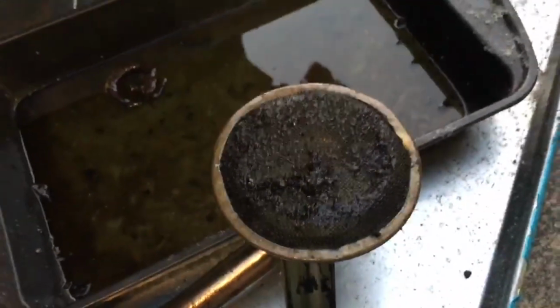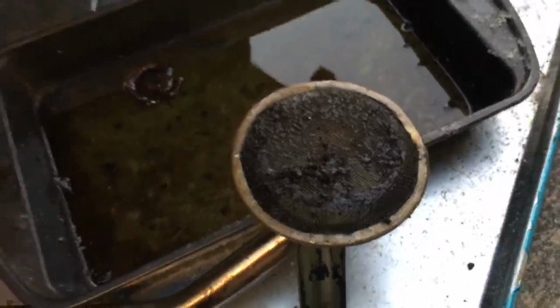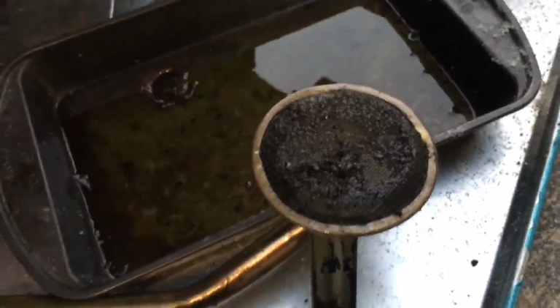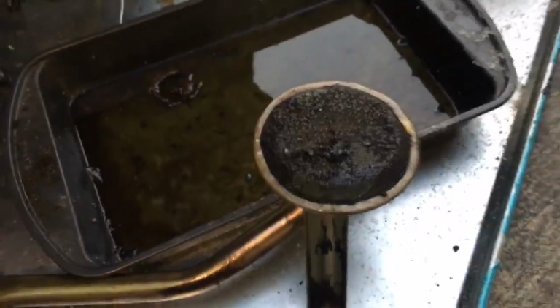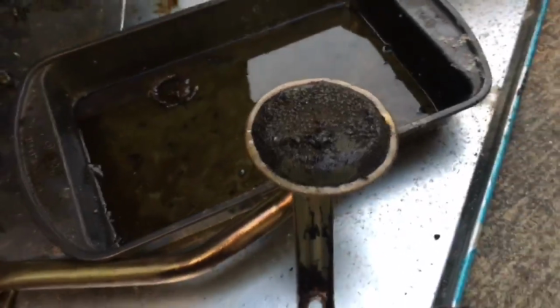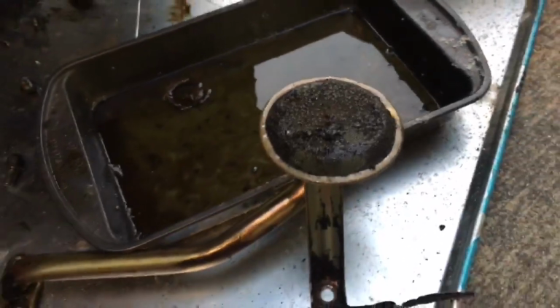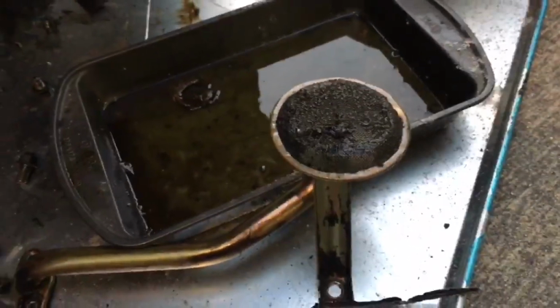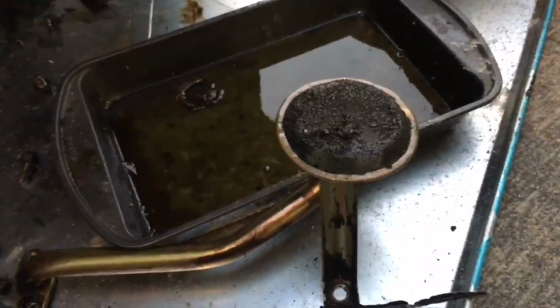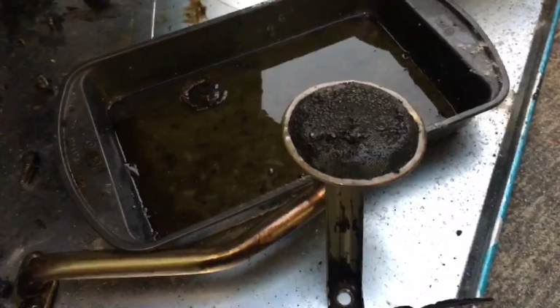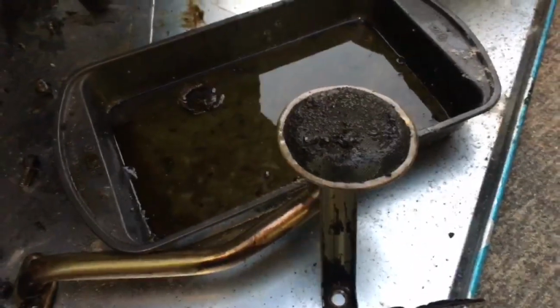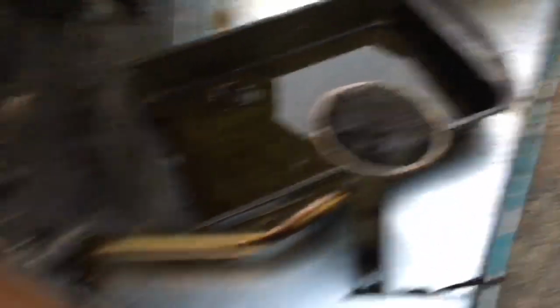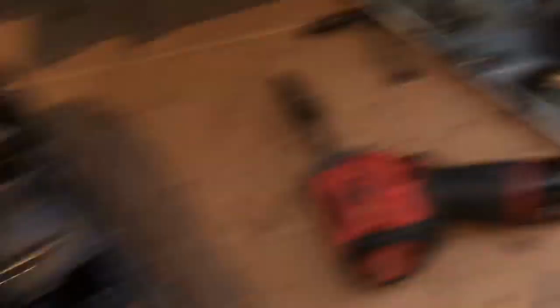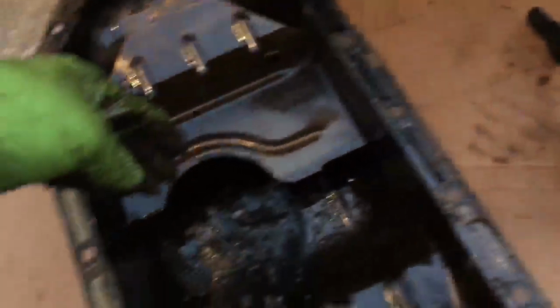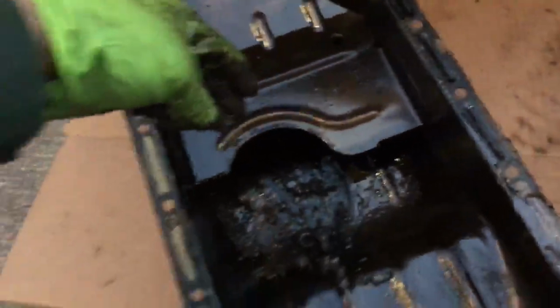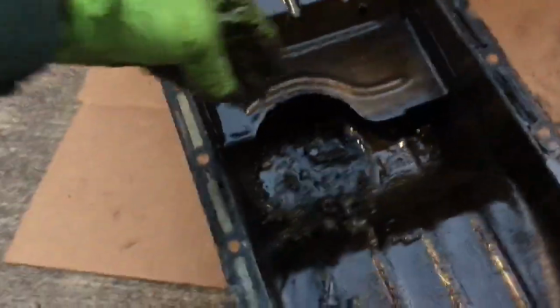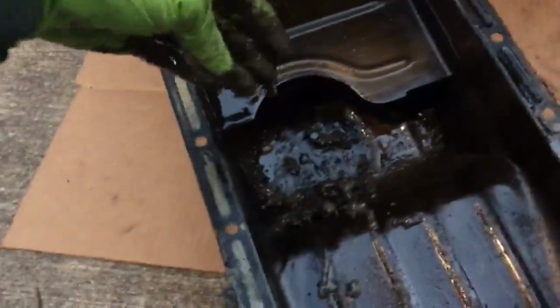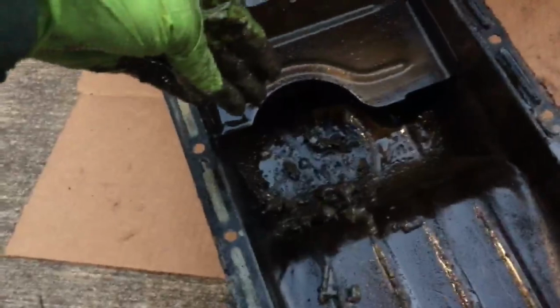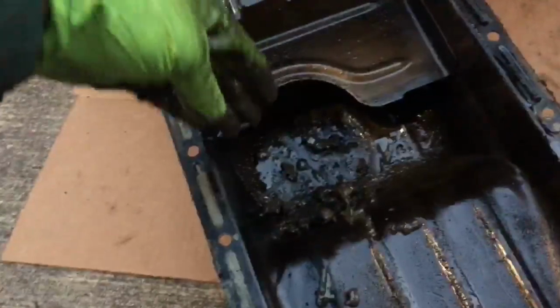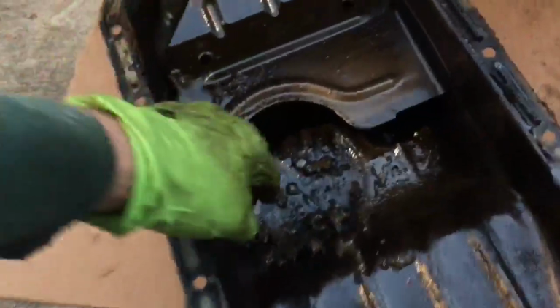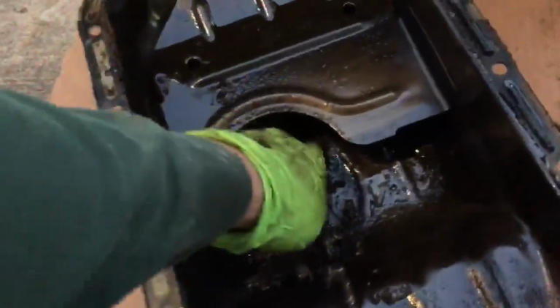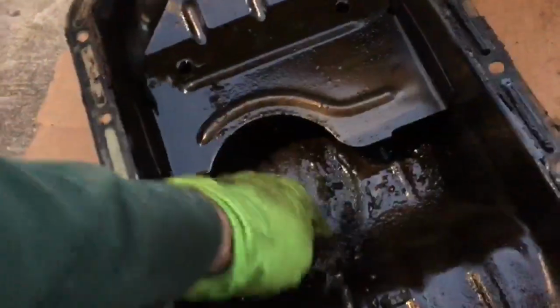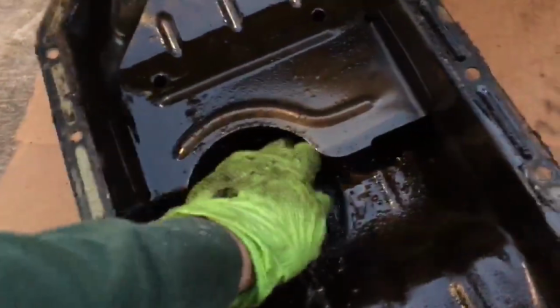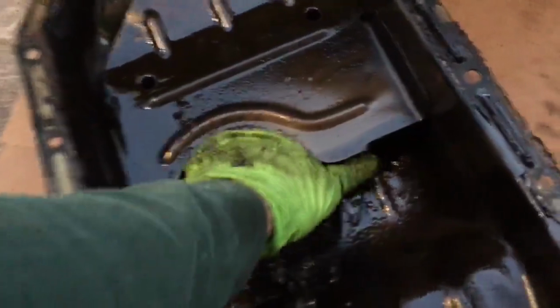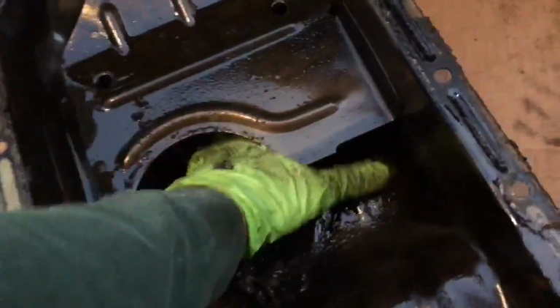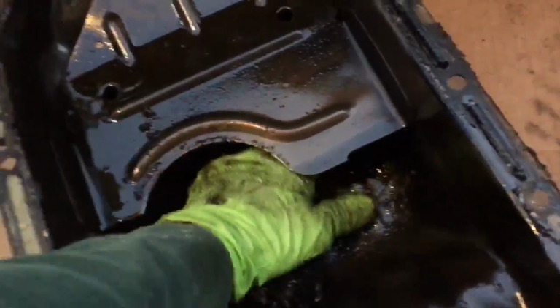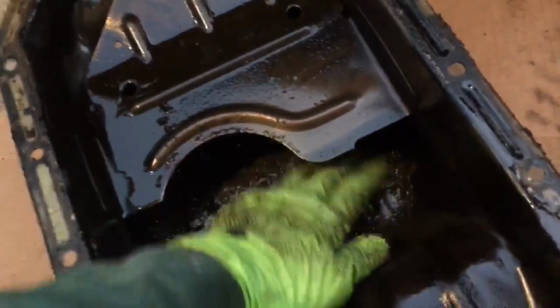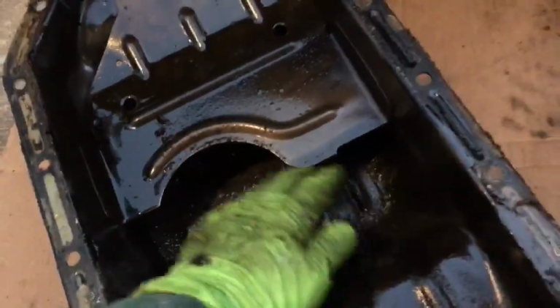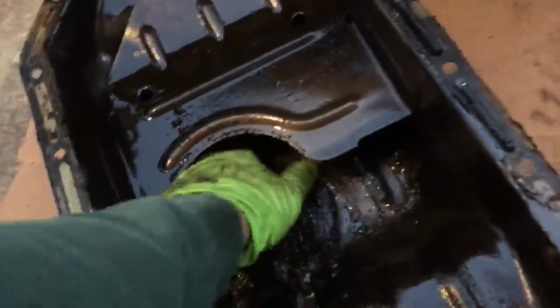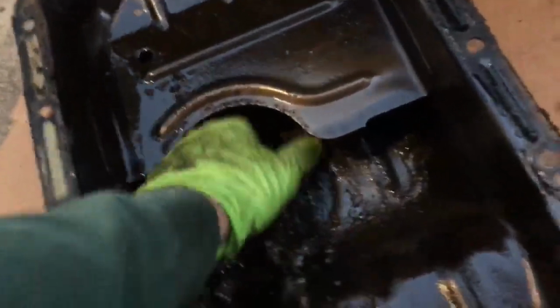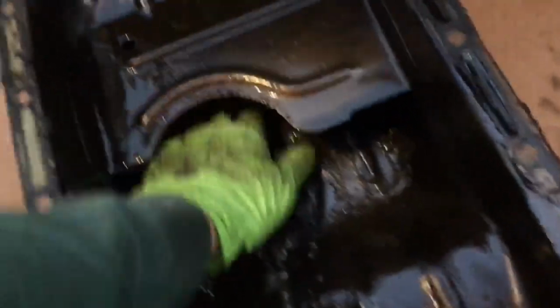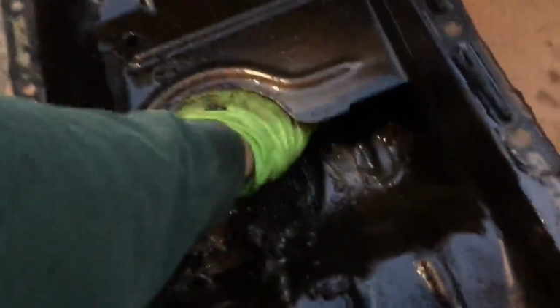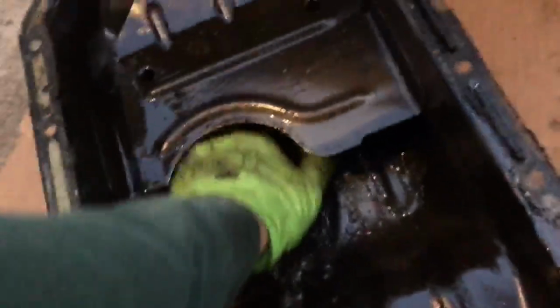So yeah, I'm glad I pulled this off for you, because that's just not a good time in the oil pan.